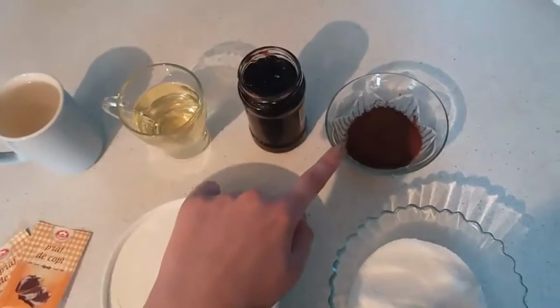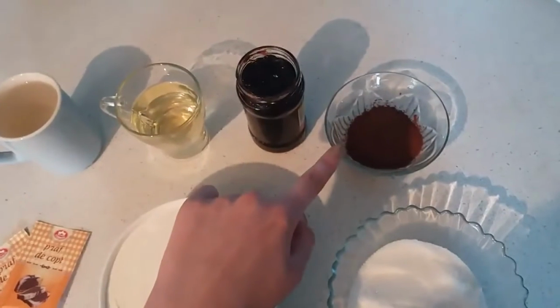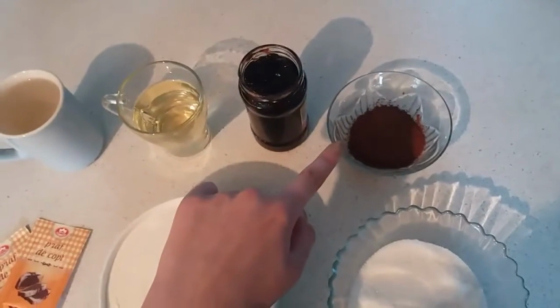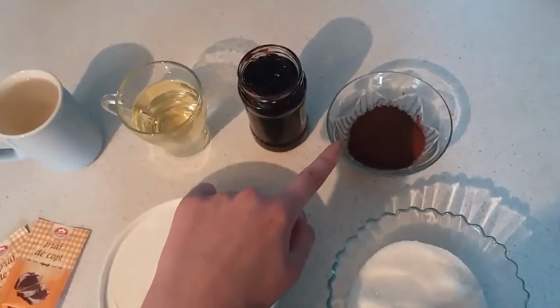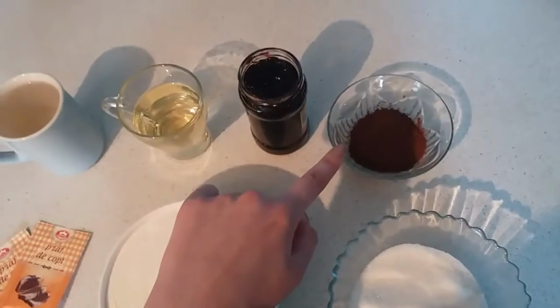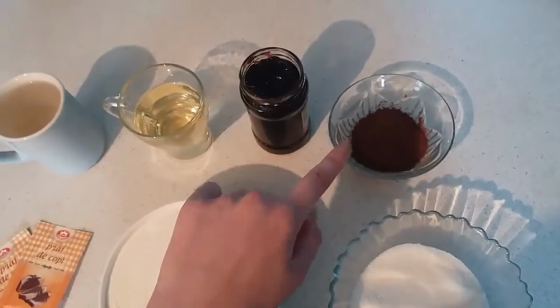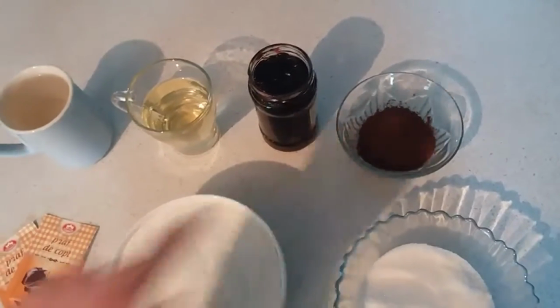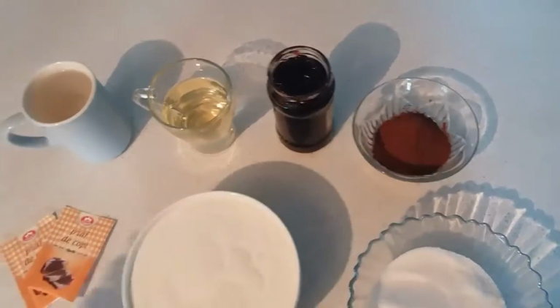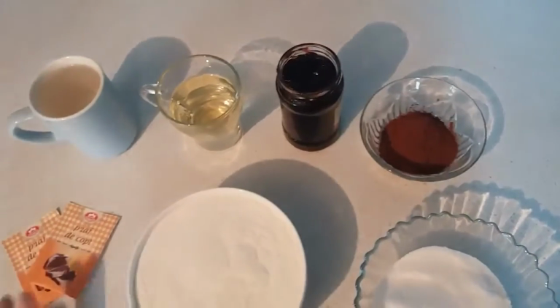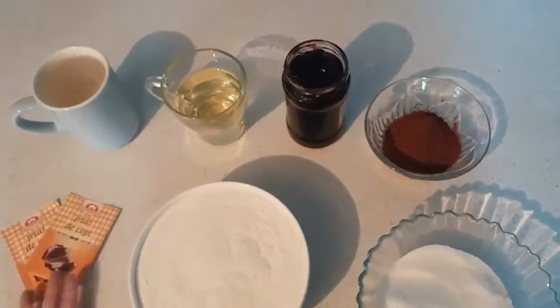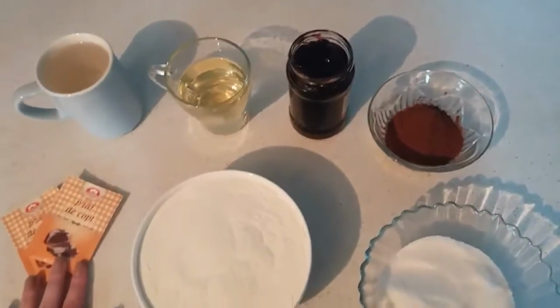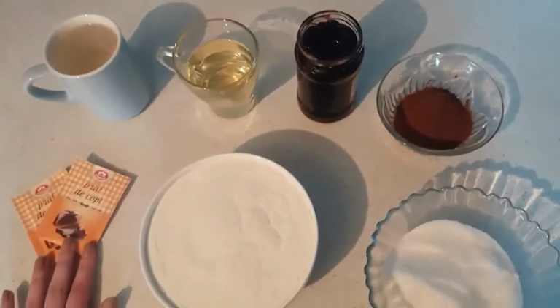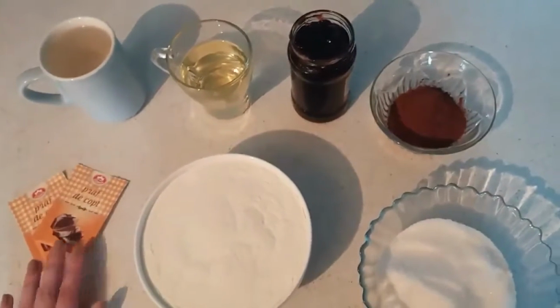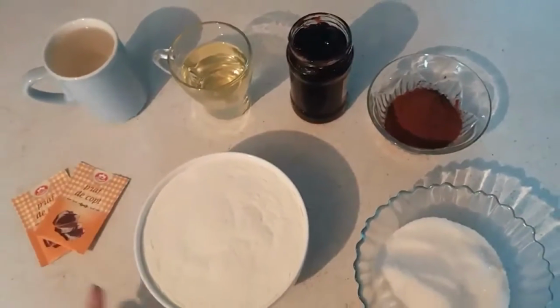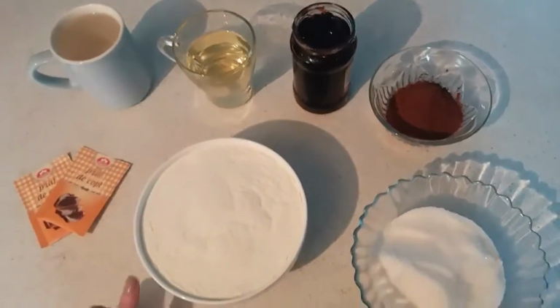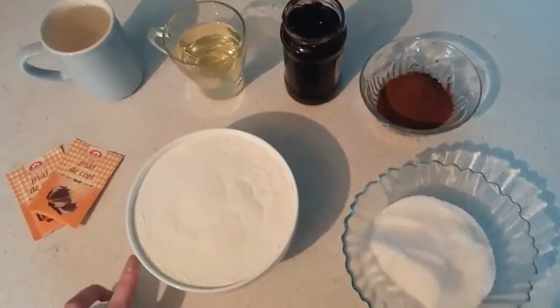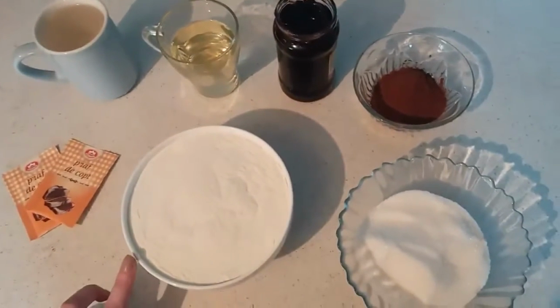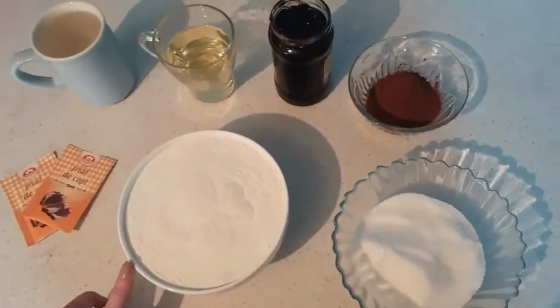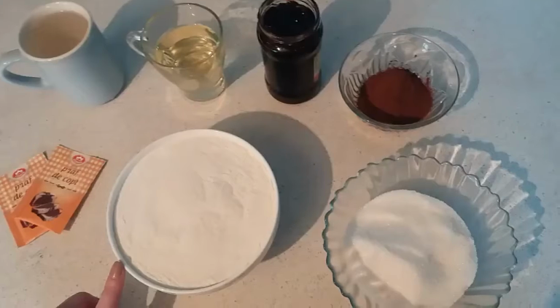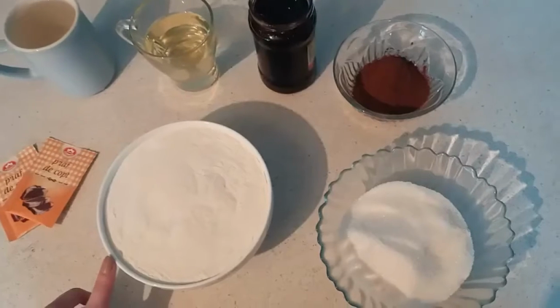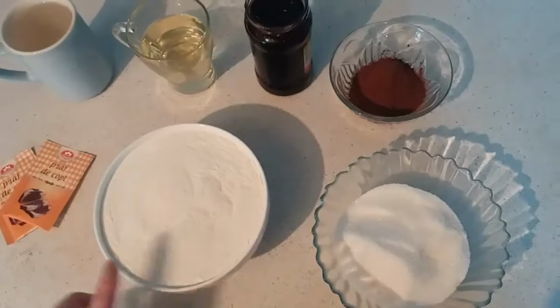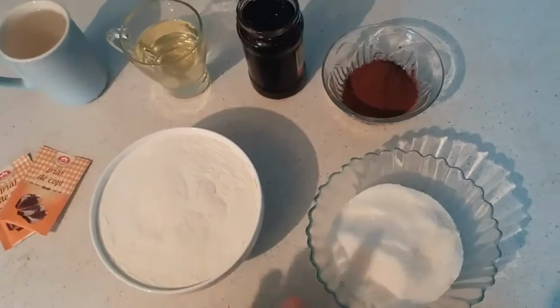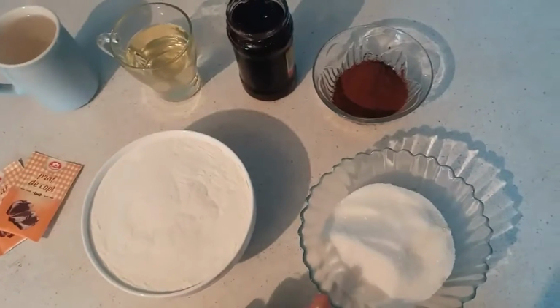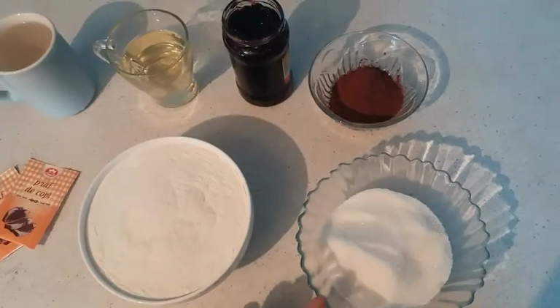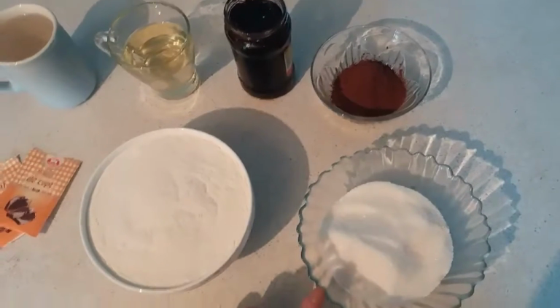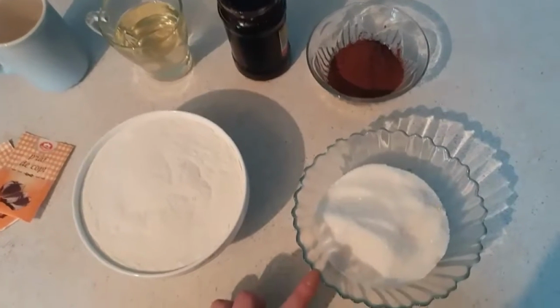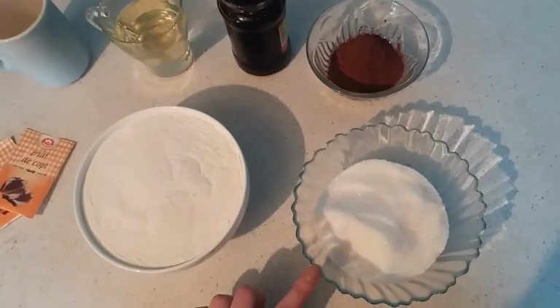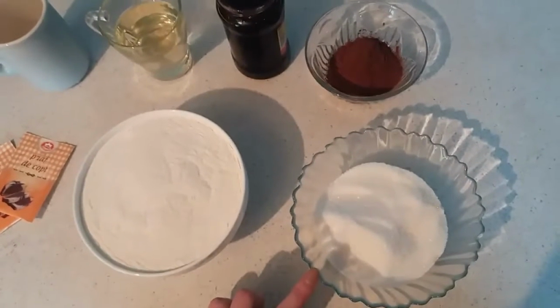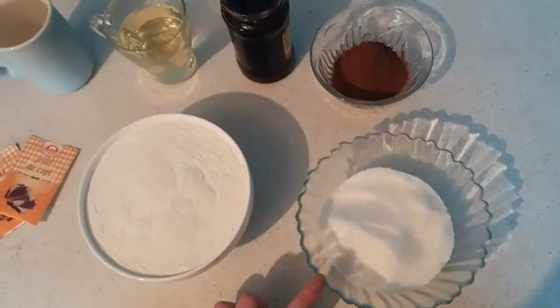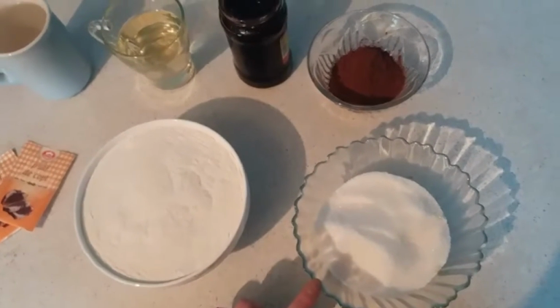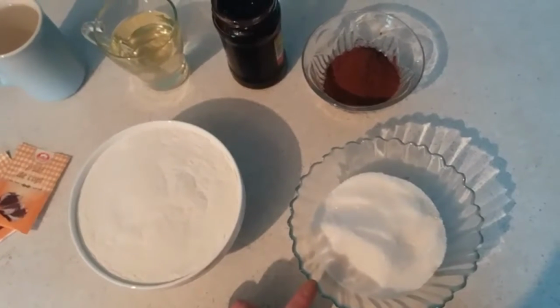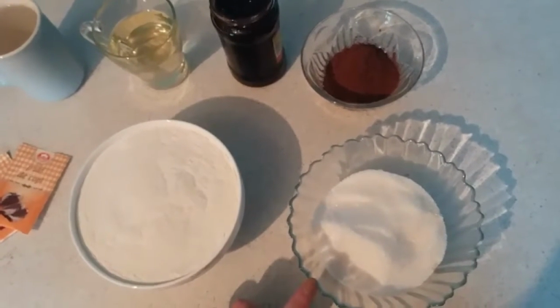5 tablespoons of coca, 2 baking powder, 3 cups of flour, and 10 tablespoons of sugar.